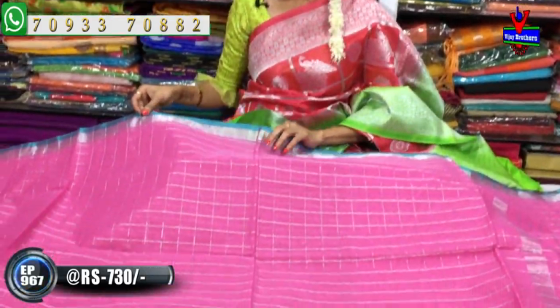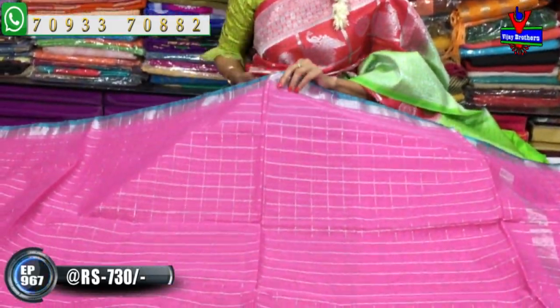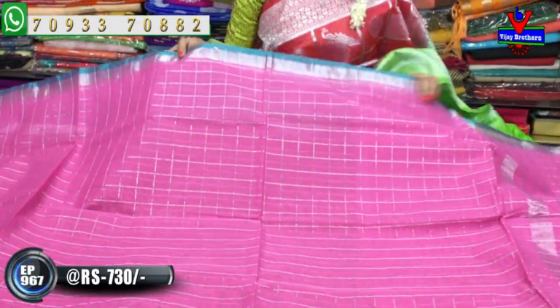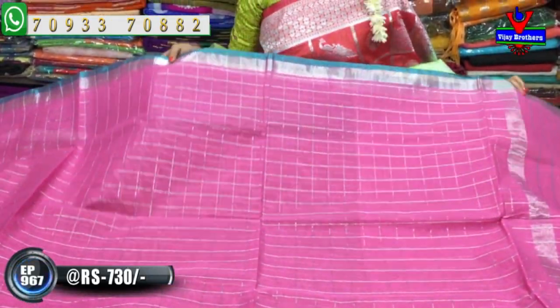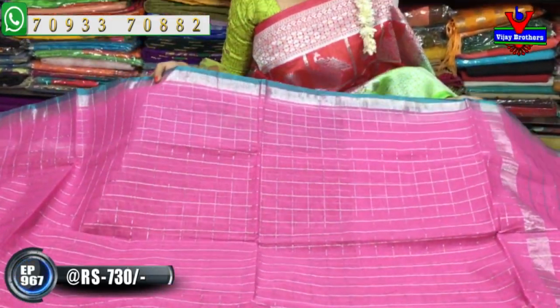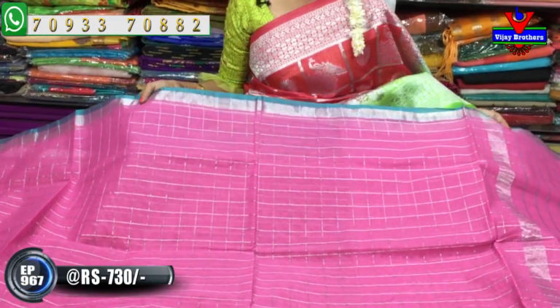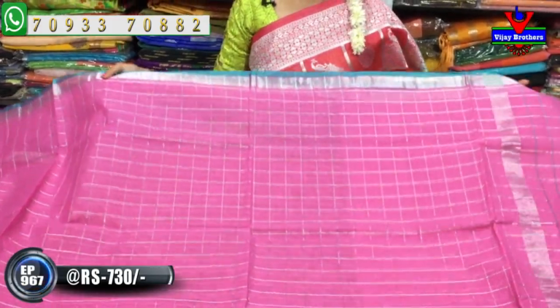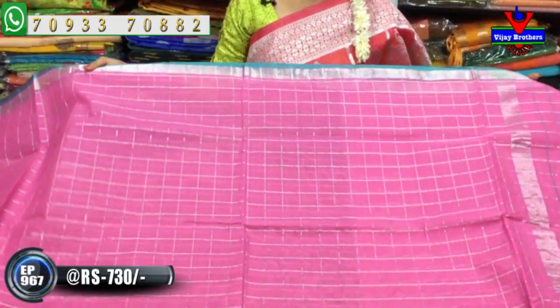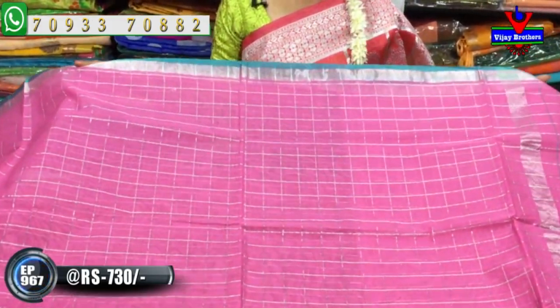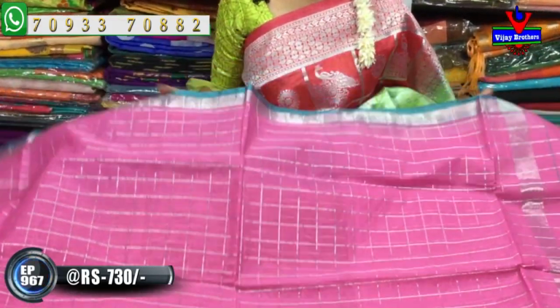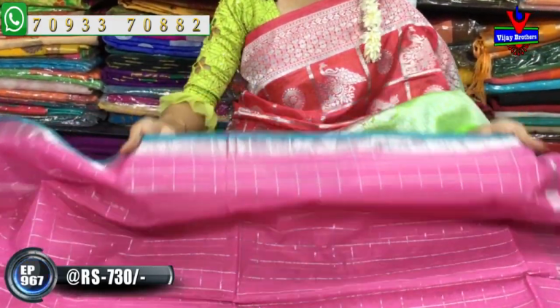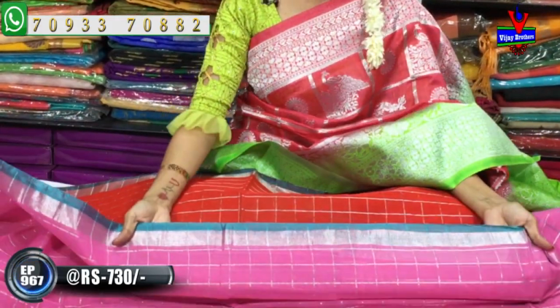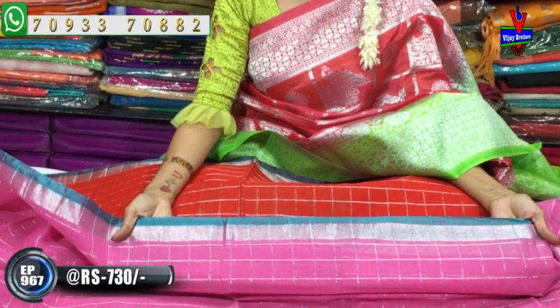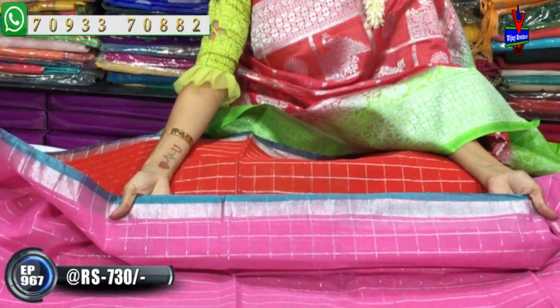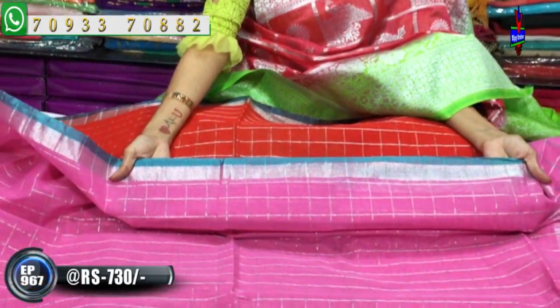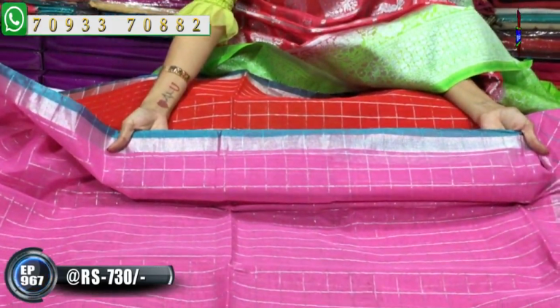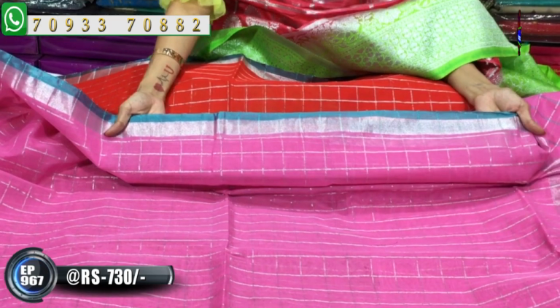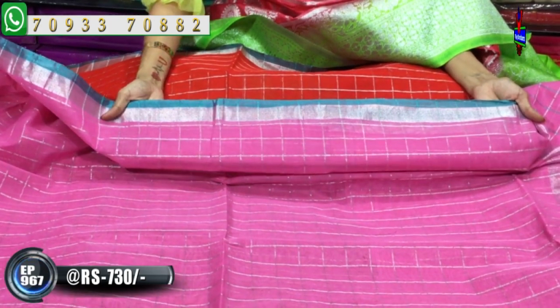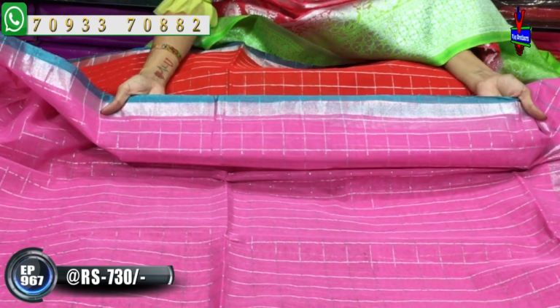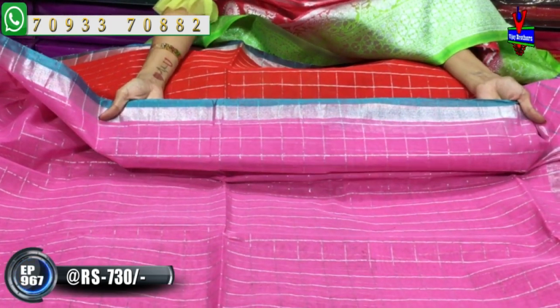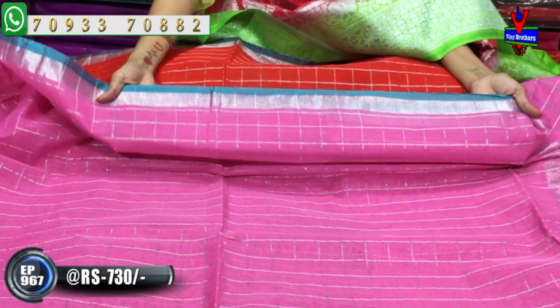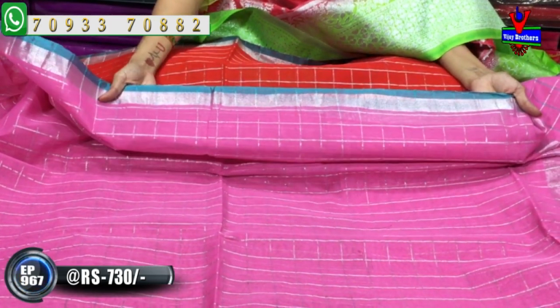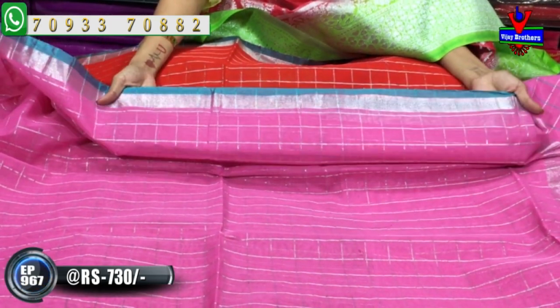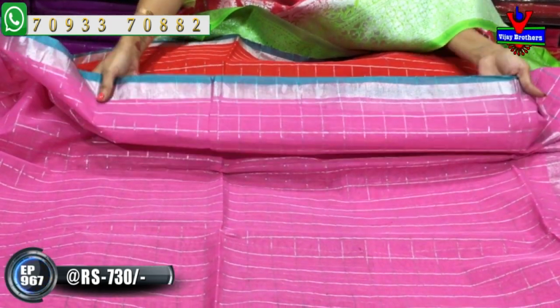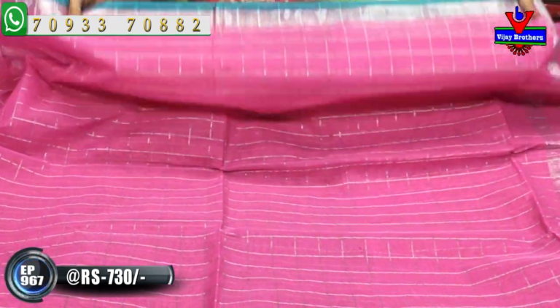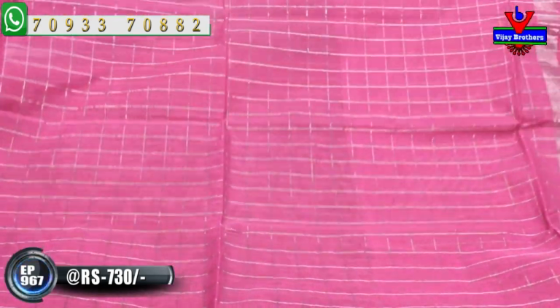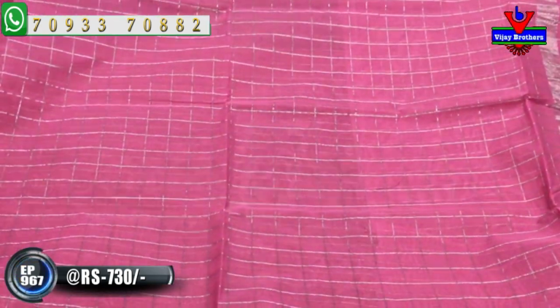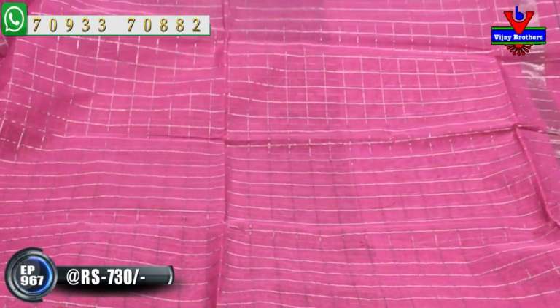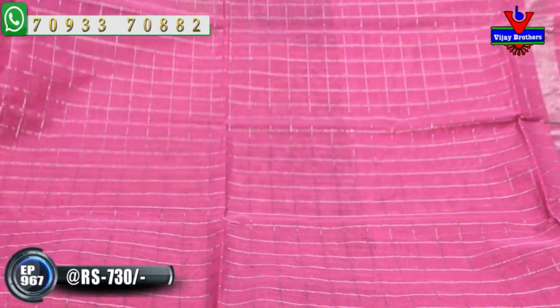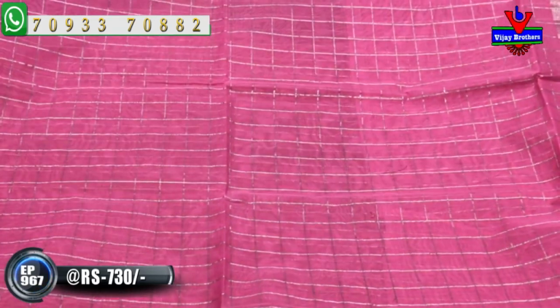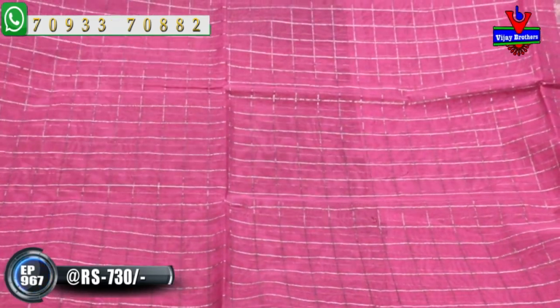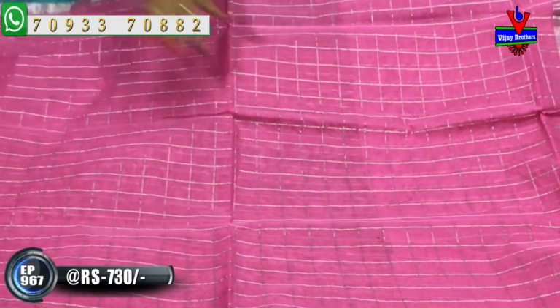This is ladies' favorite - baby pink color. The pink color combination has a very beautiful light sky blue color border. This sari cost is also very low - available at only 730 rupees.